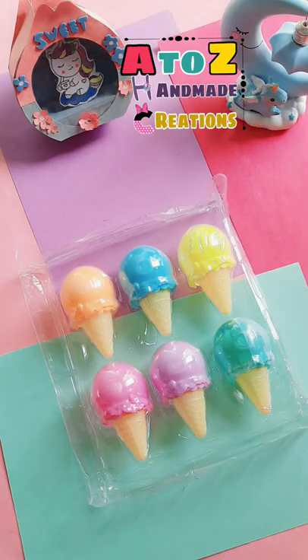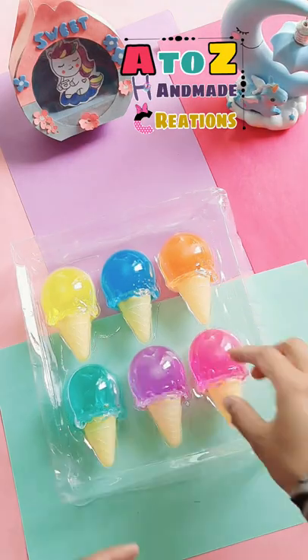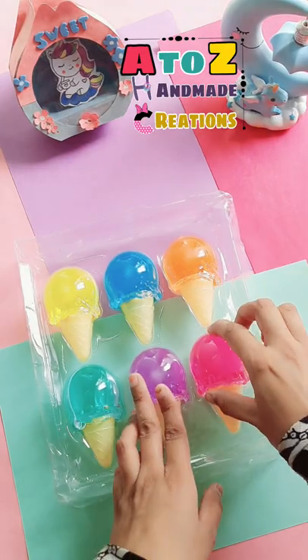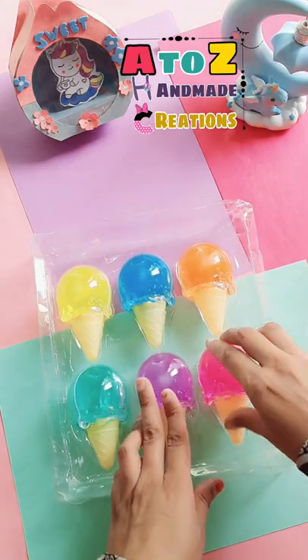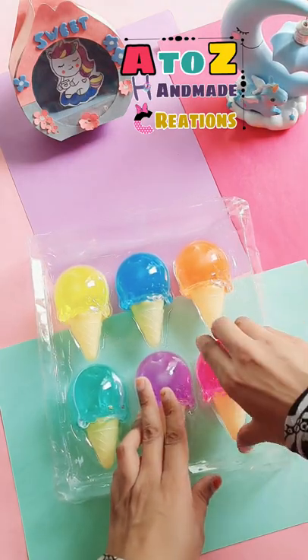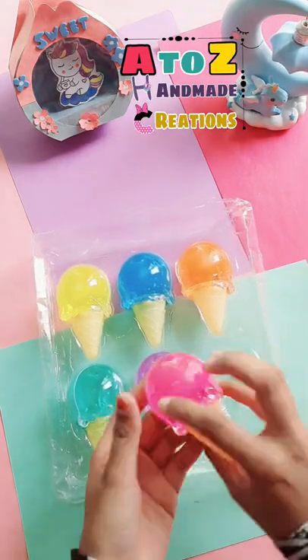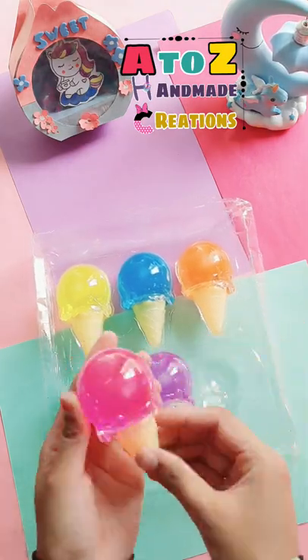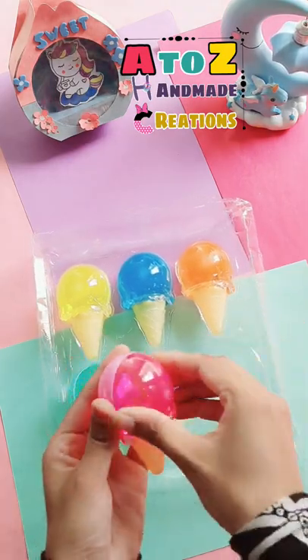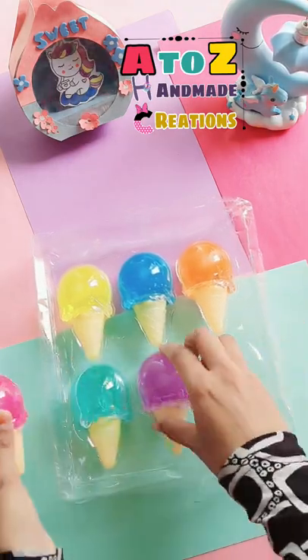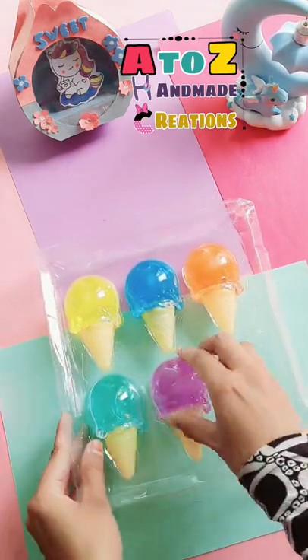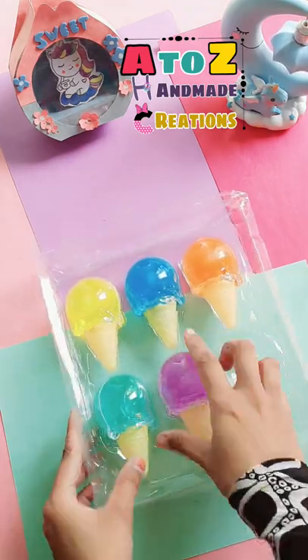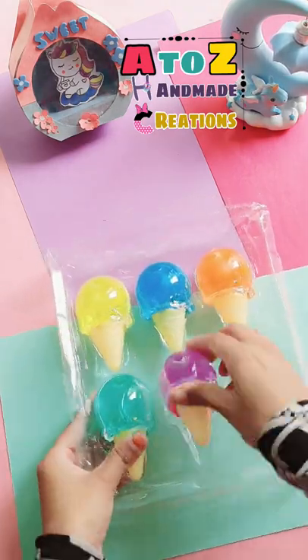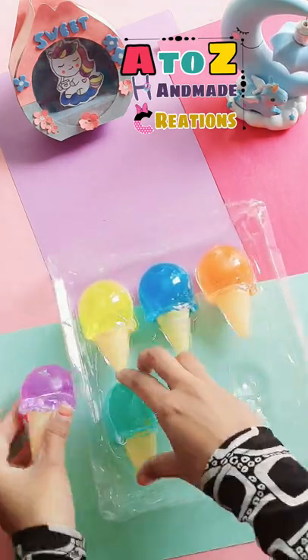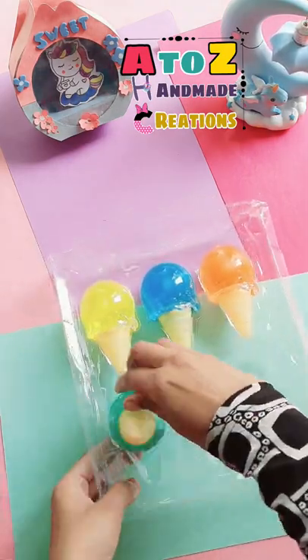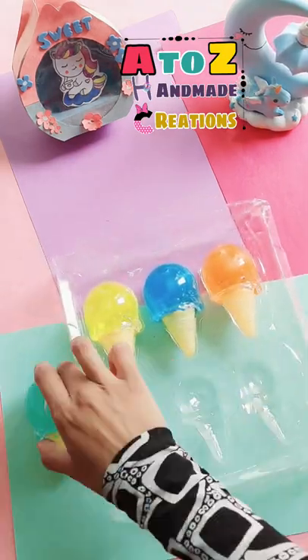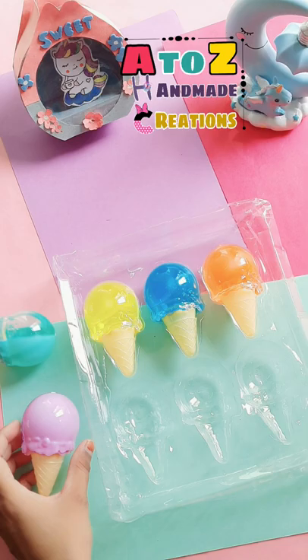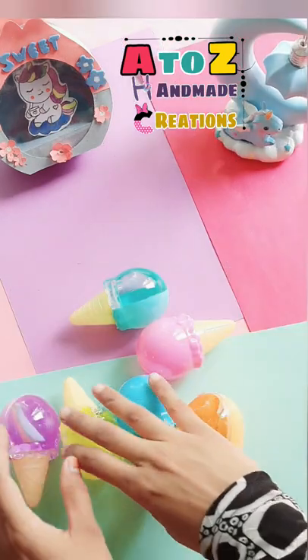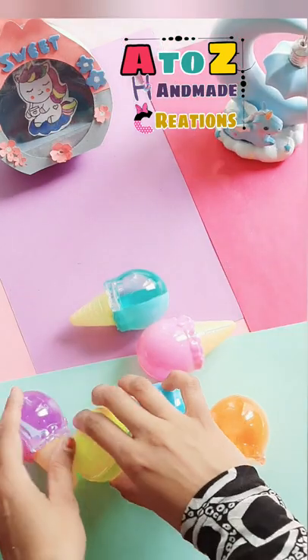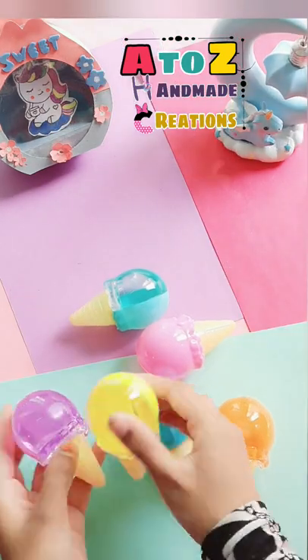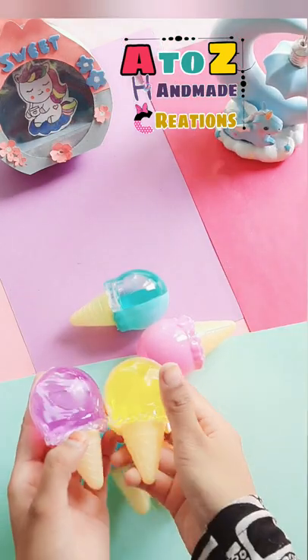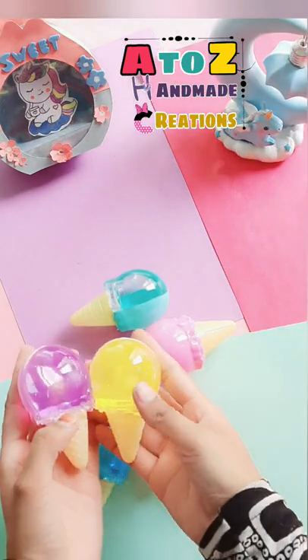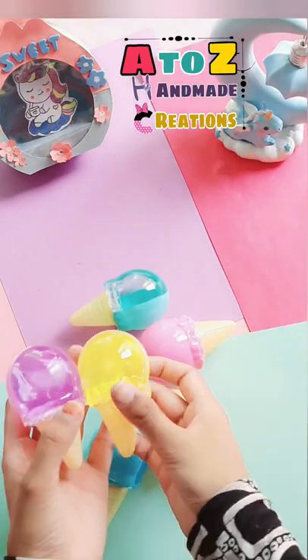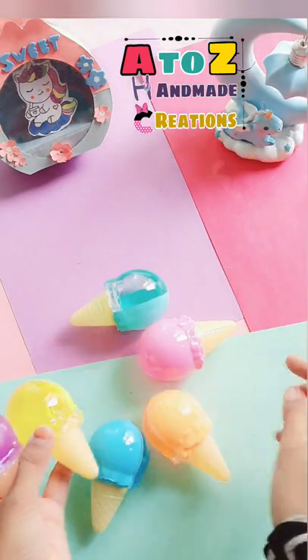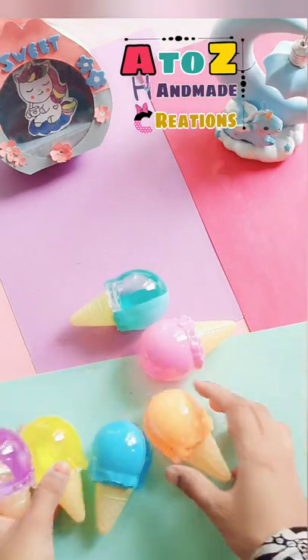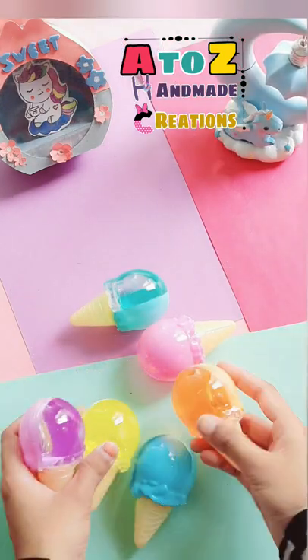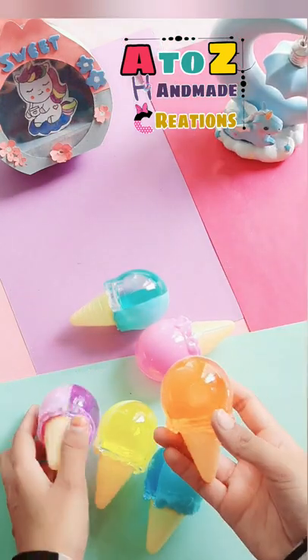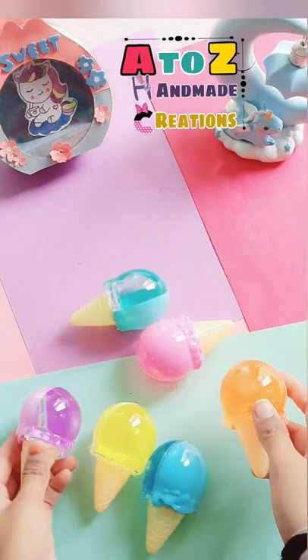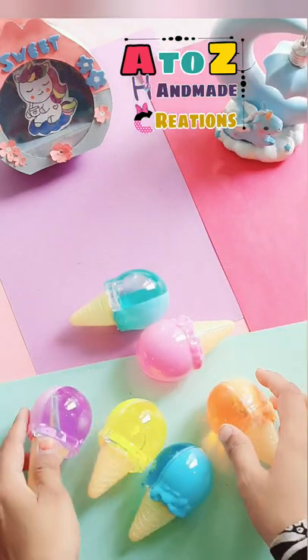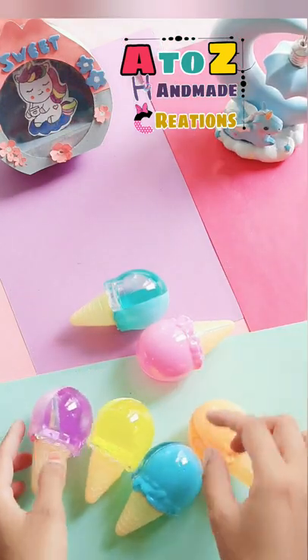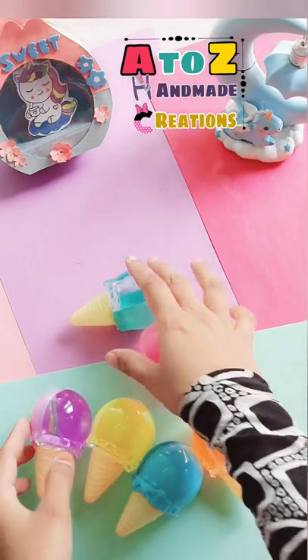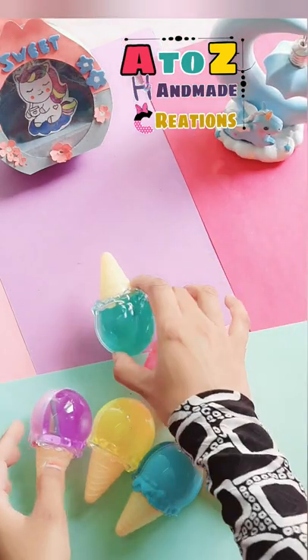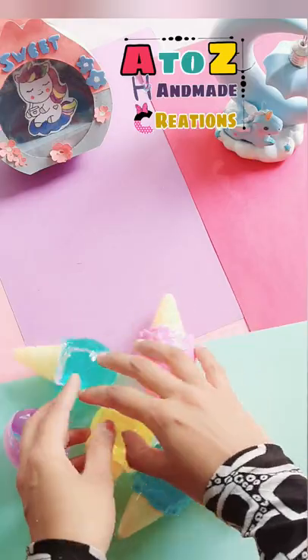It's so pretty — same as the picture shown on Amazon. There are six colors: pink, purple, yellow, blue, sea green, and orange.